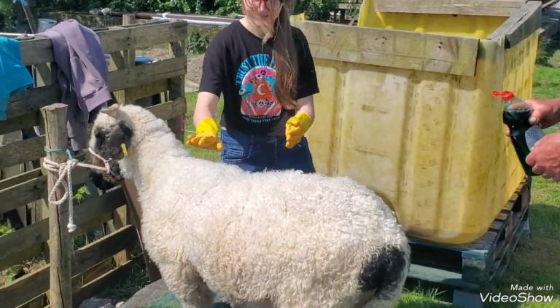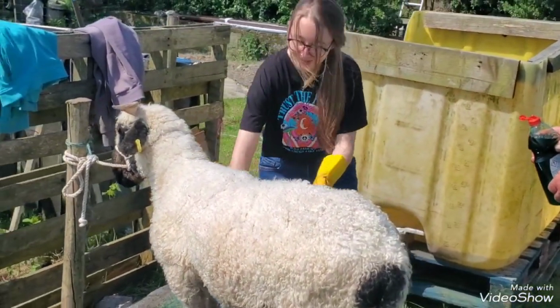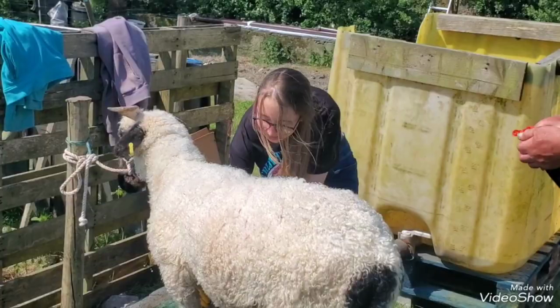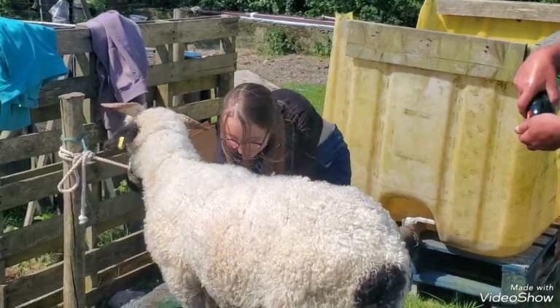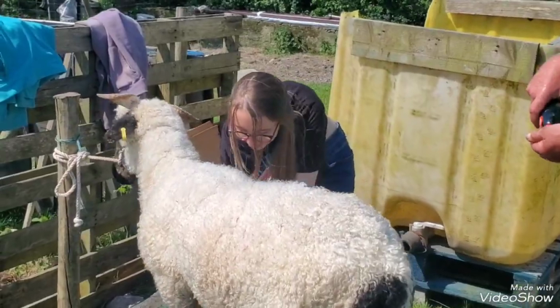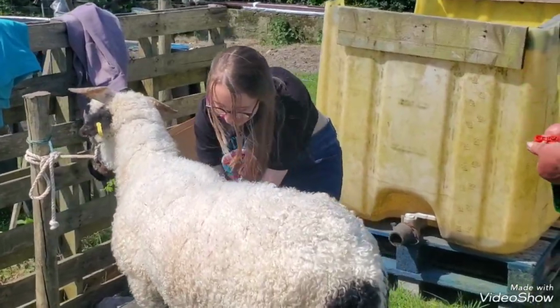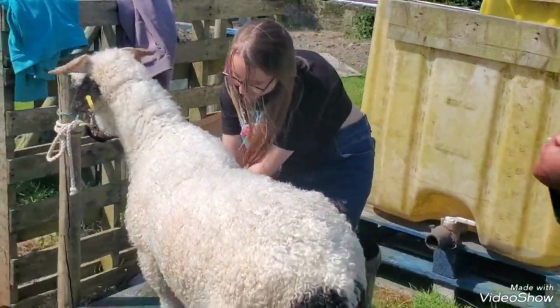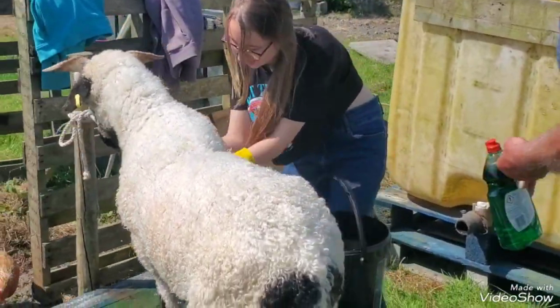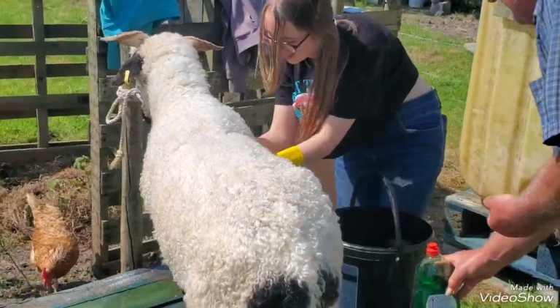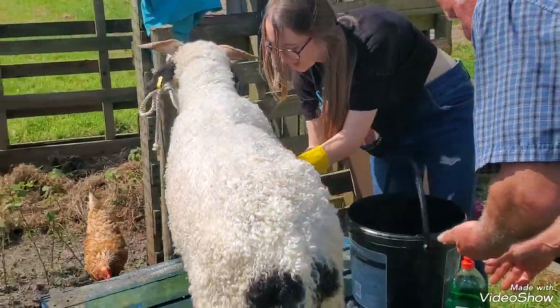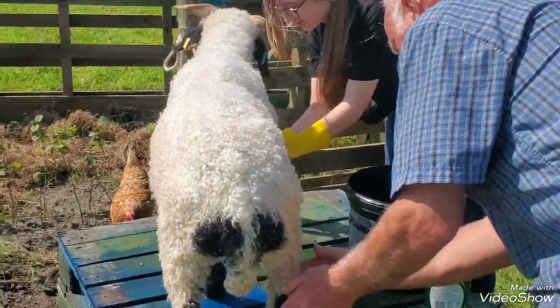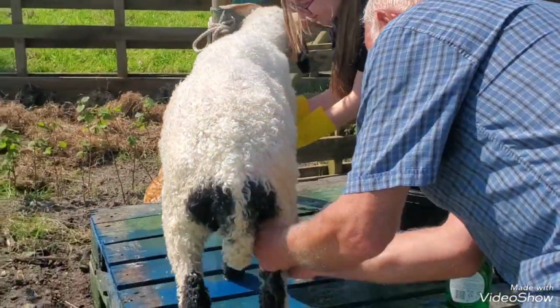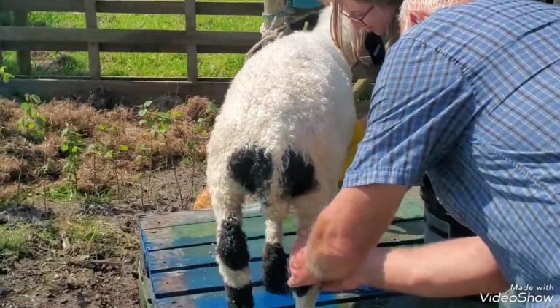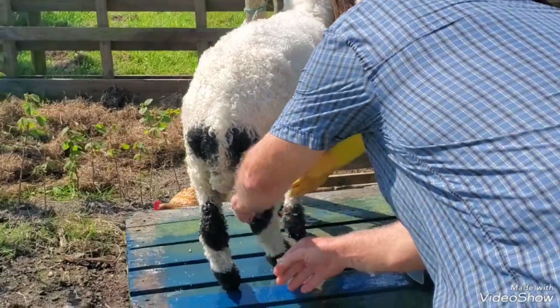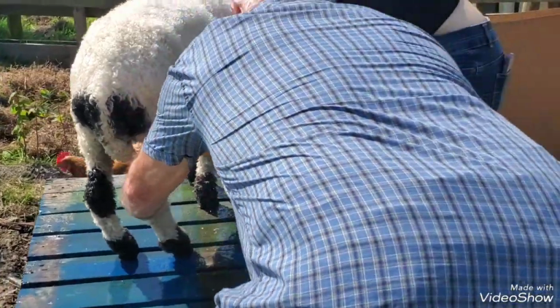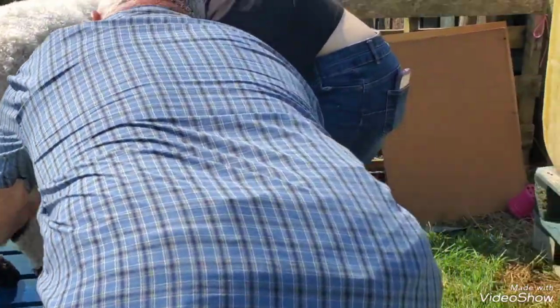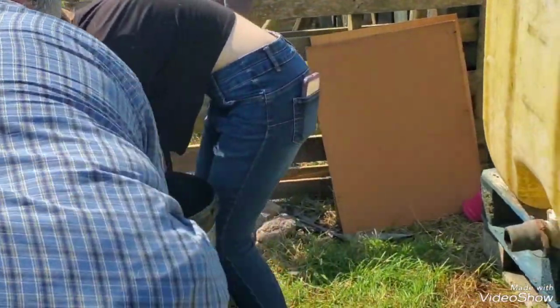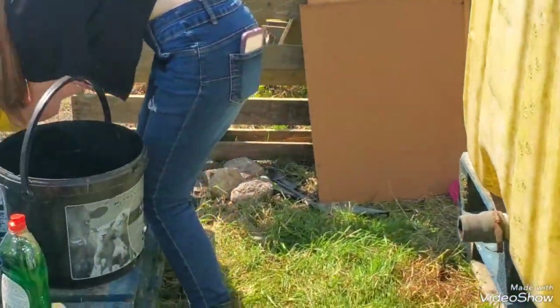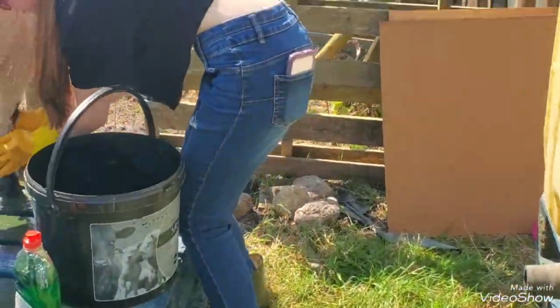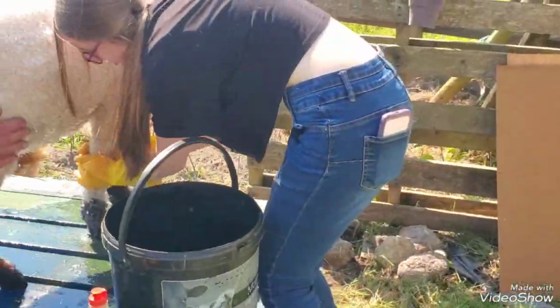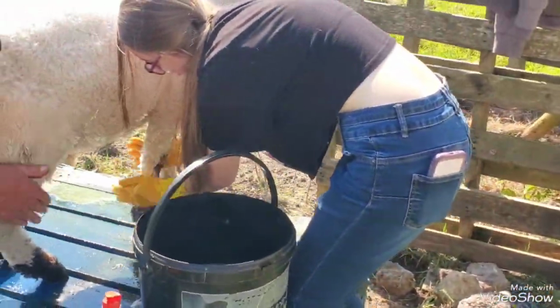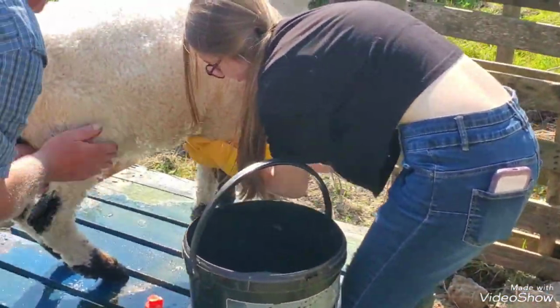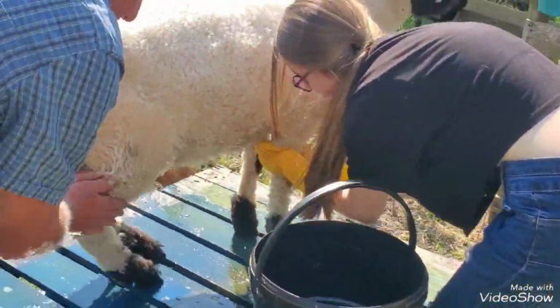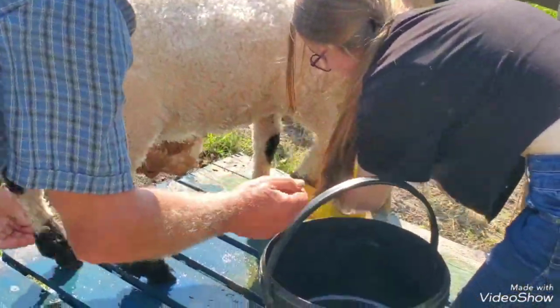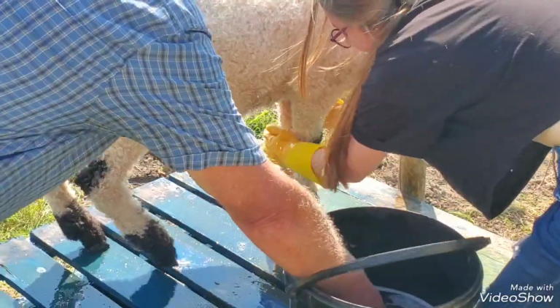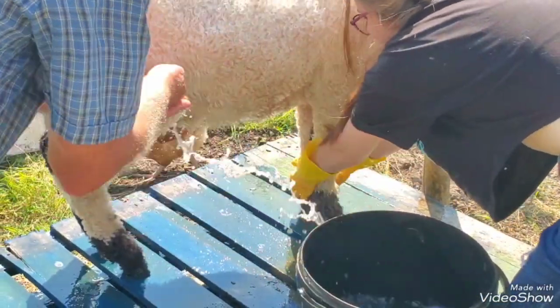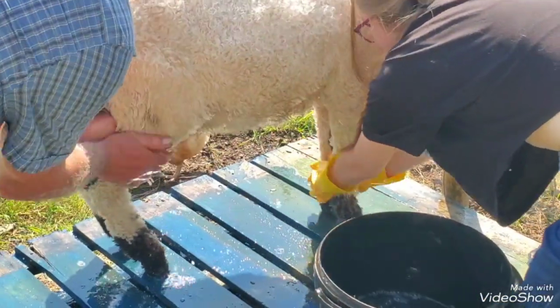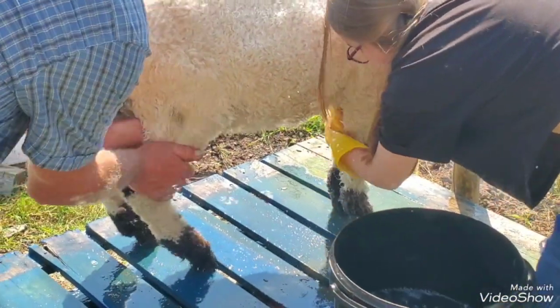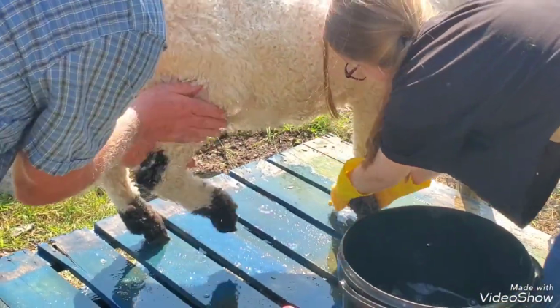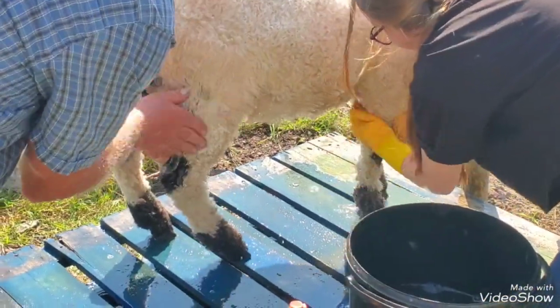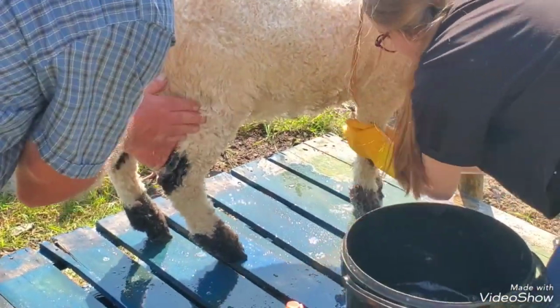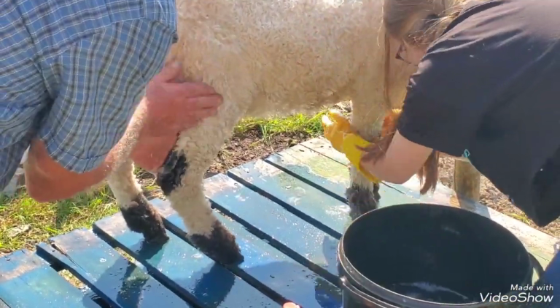Her legs — legs first, that's it. You should have picked the back ones and let John do the front ones; she doesn't like the front ones being done. Just rub it all in — no water, just washing-up liquid.